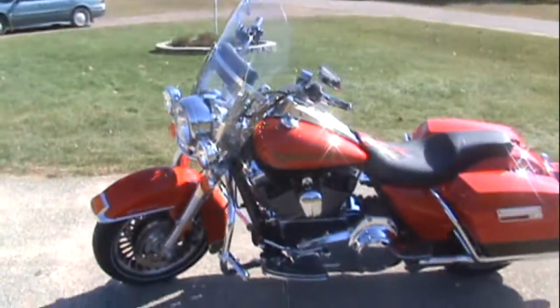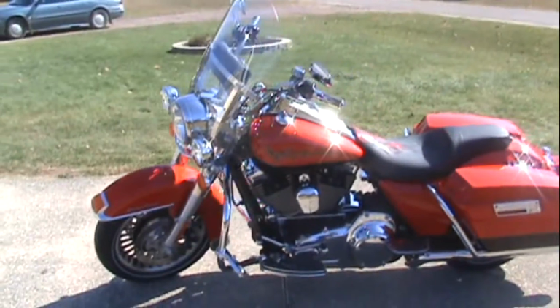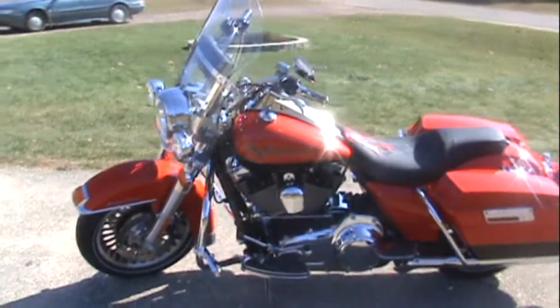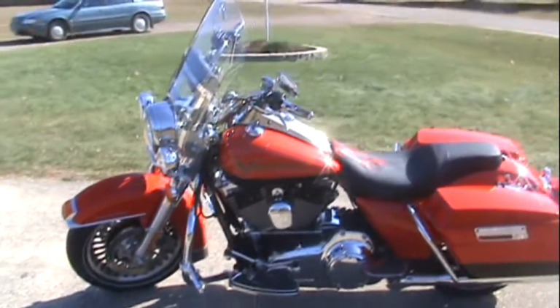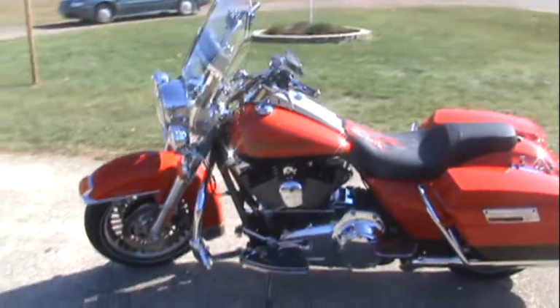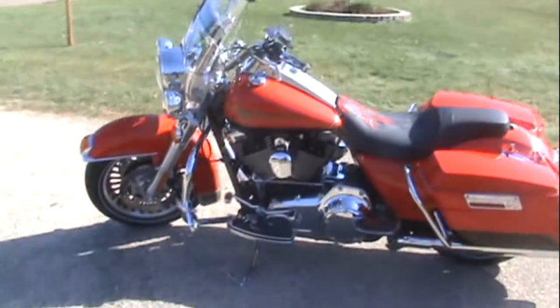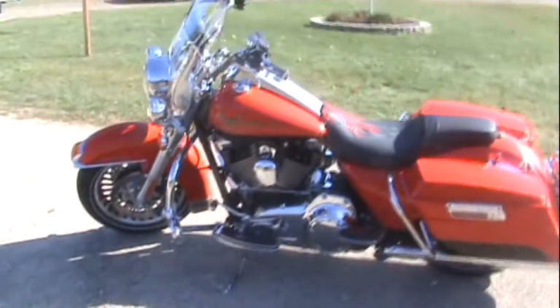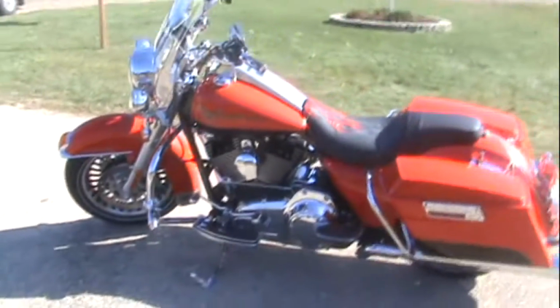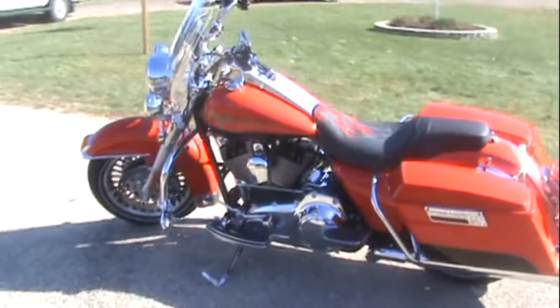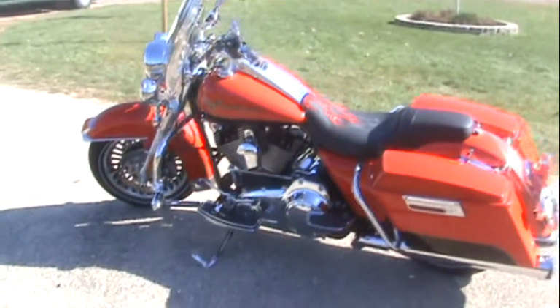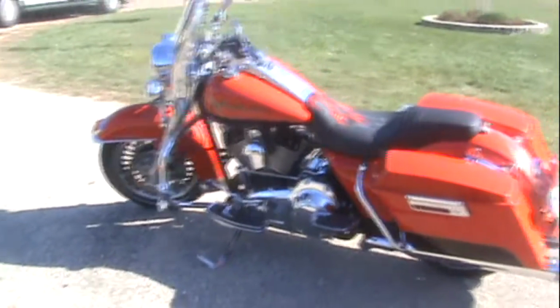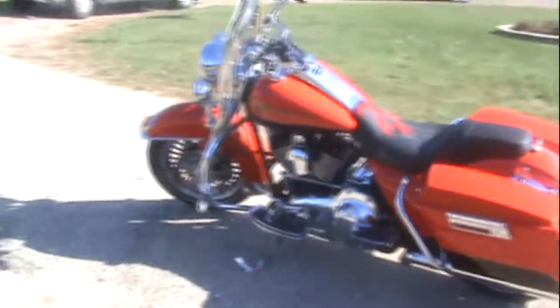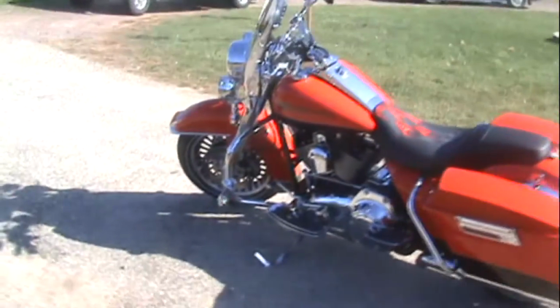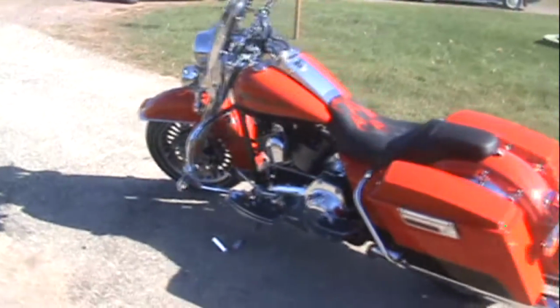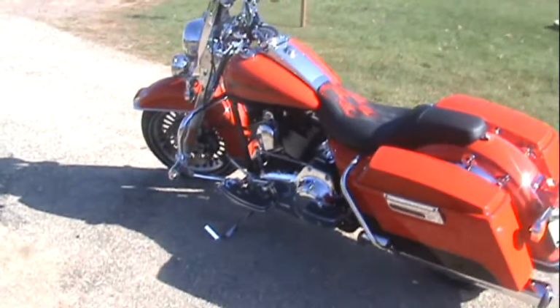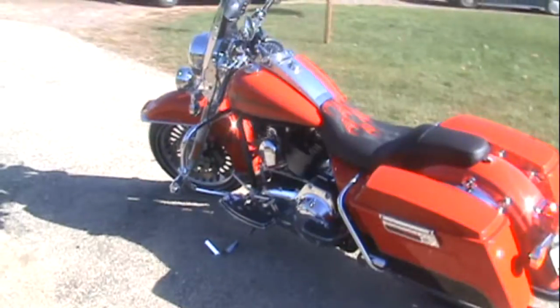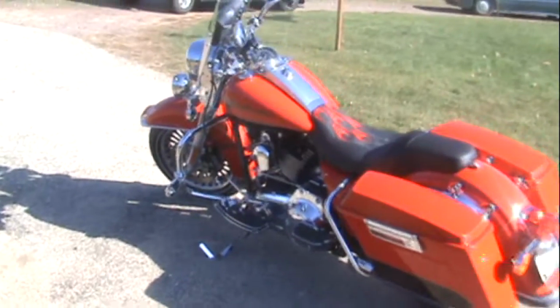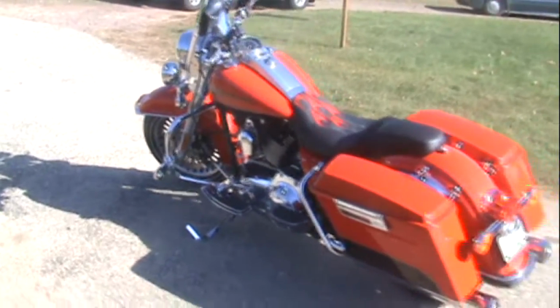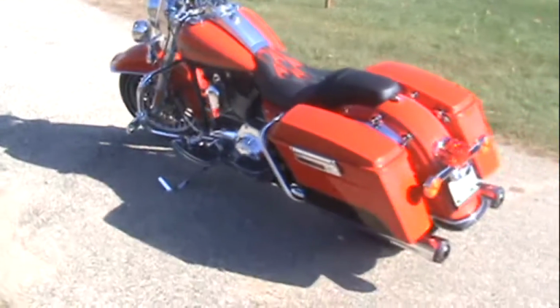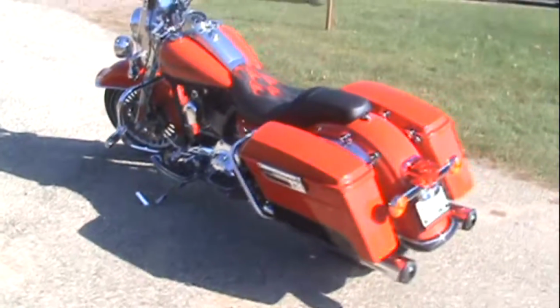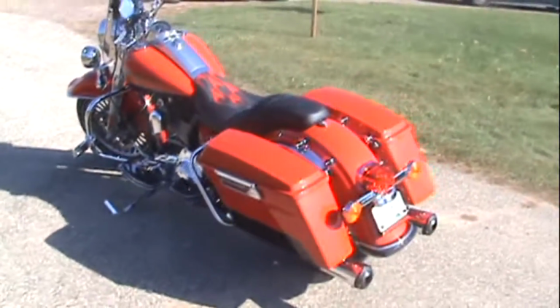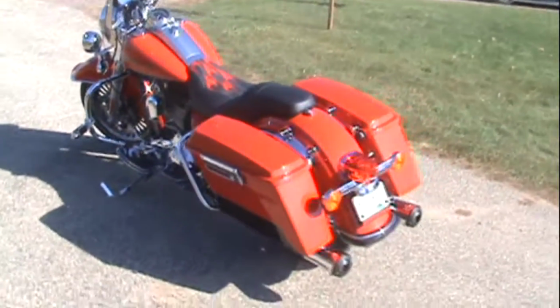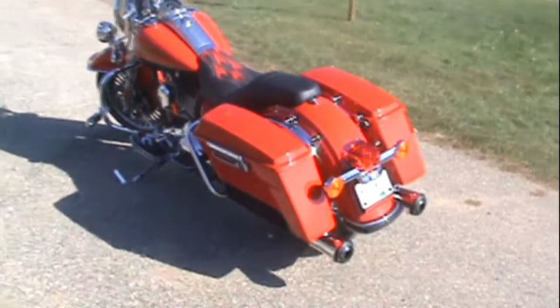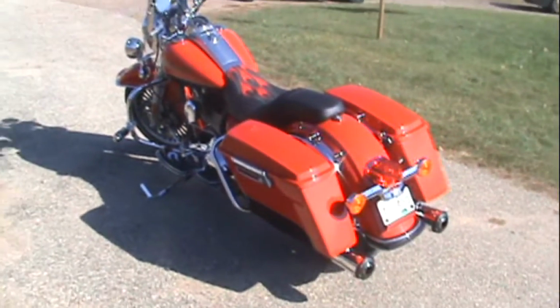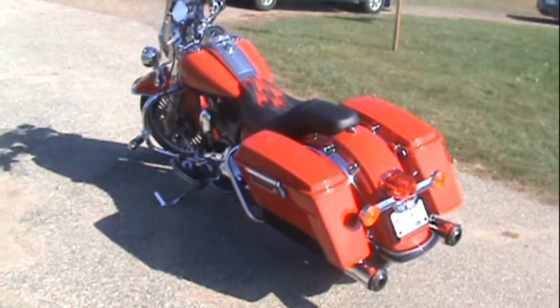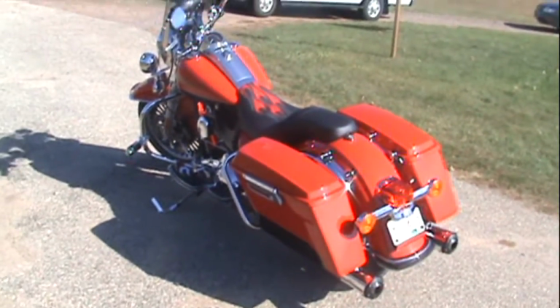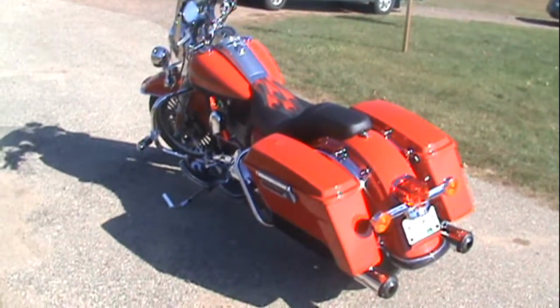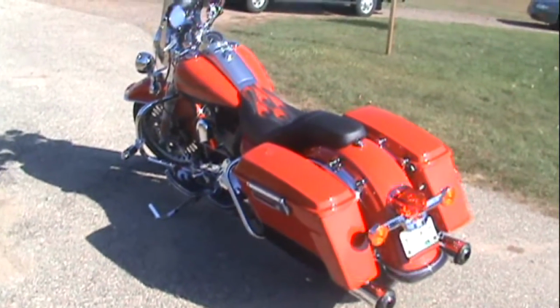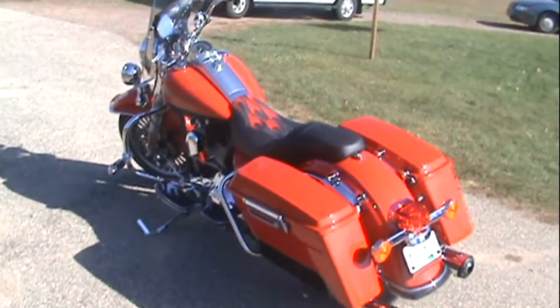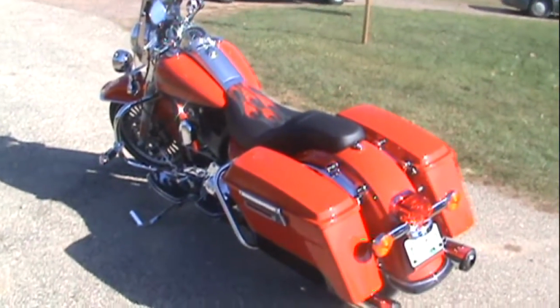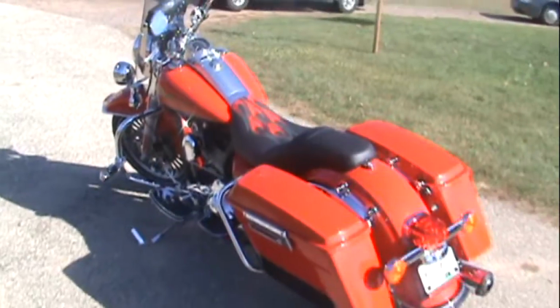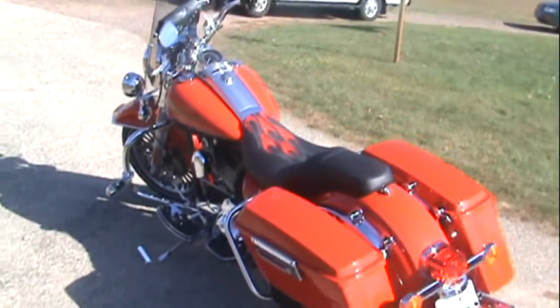The windshield comes off in a snap — easy on, easy off. Want that boulevard cruise look? Take it off.